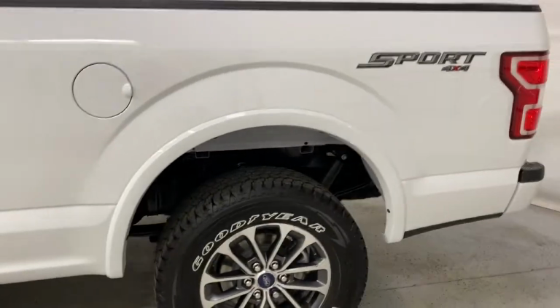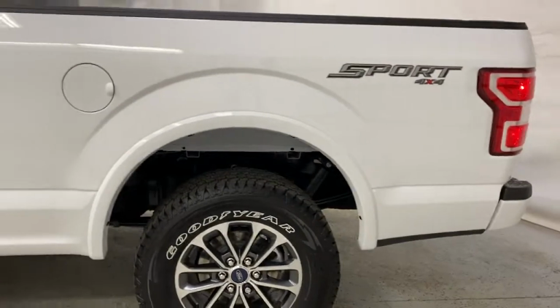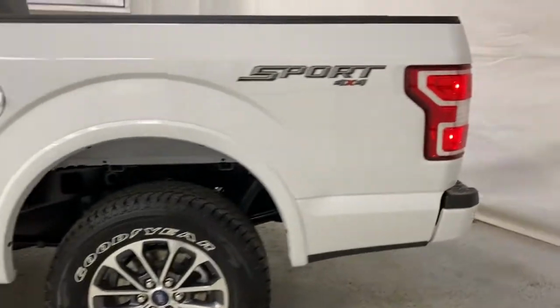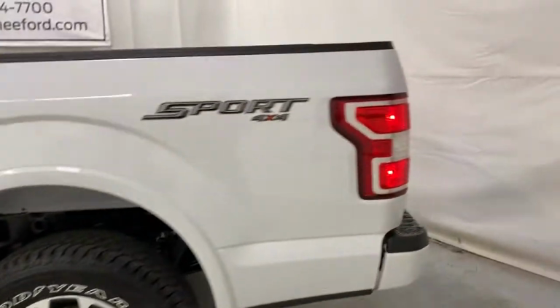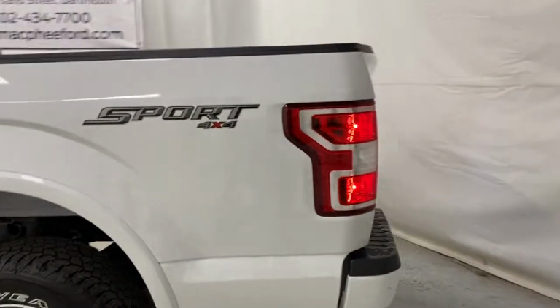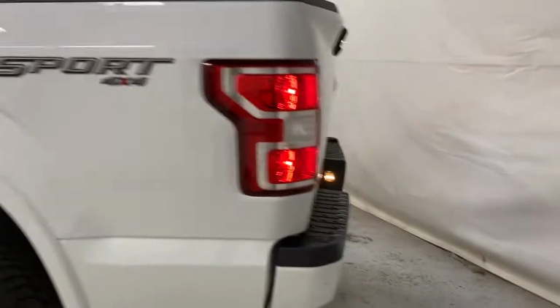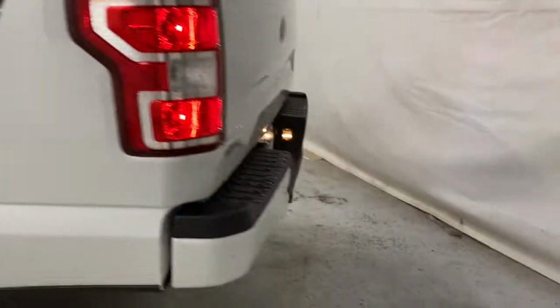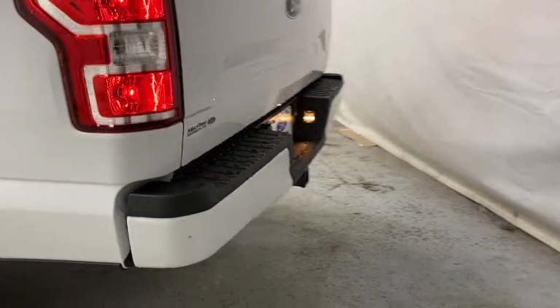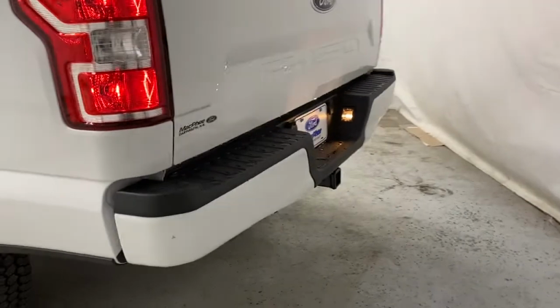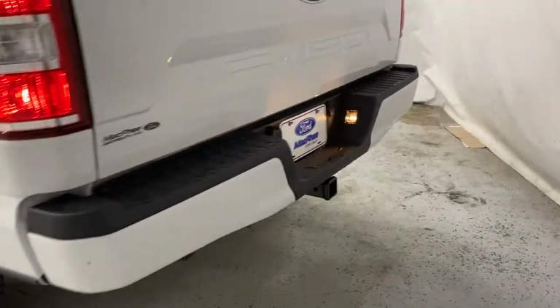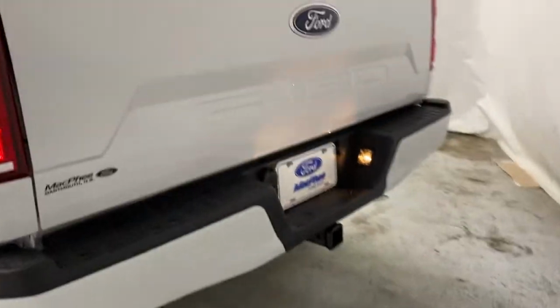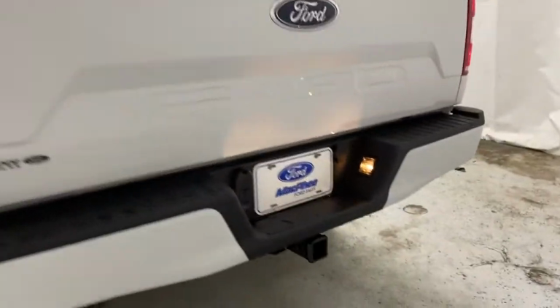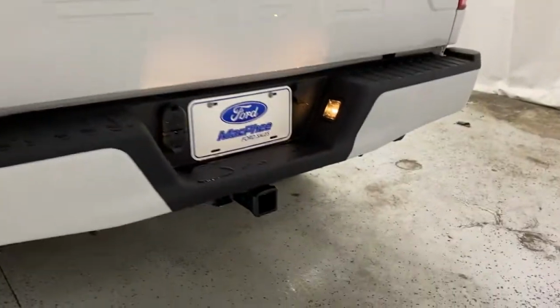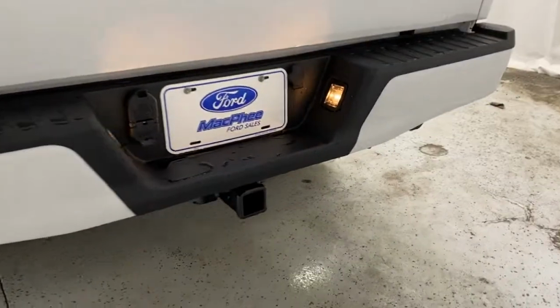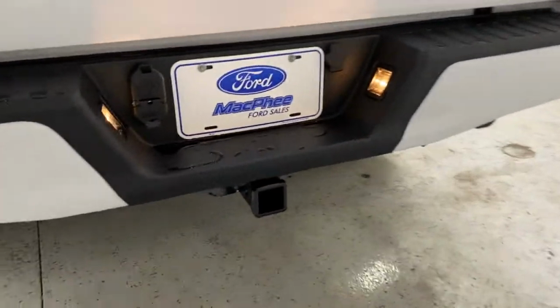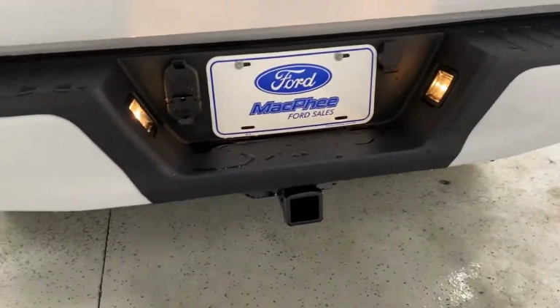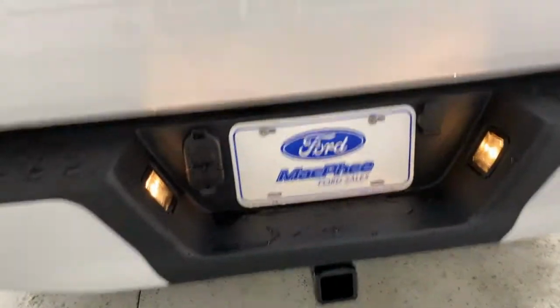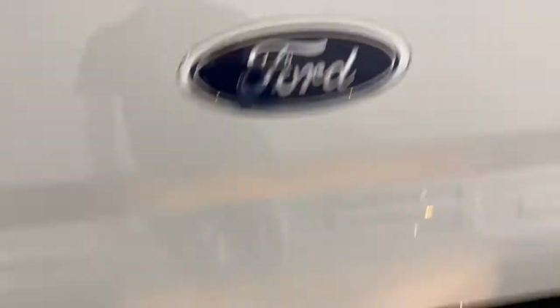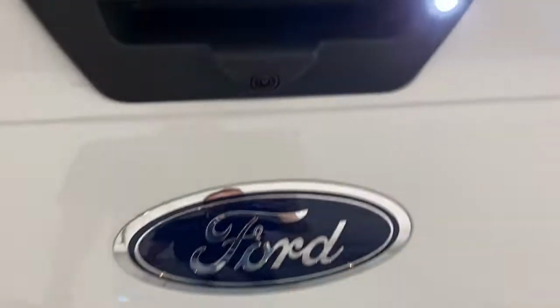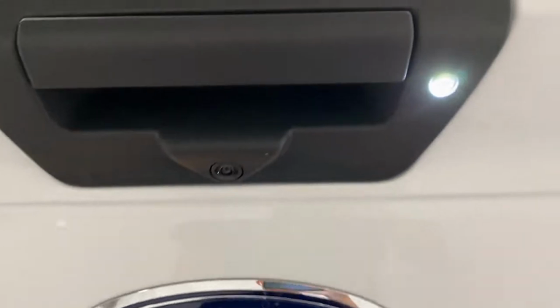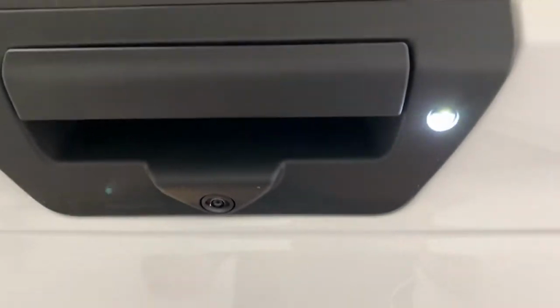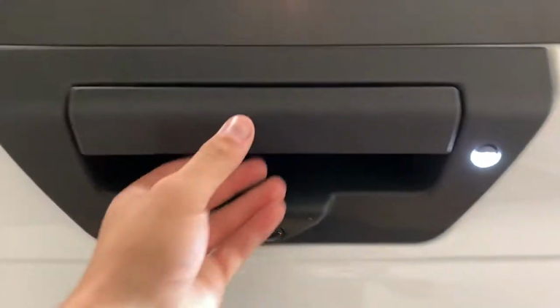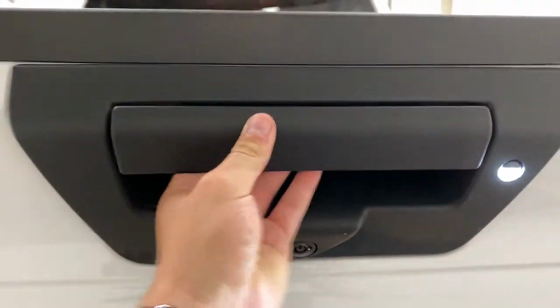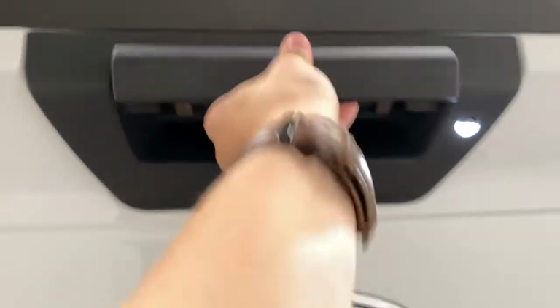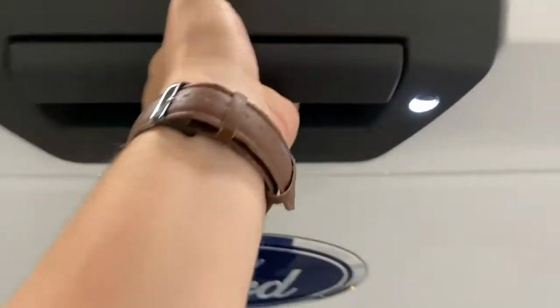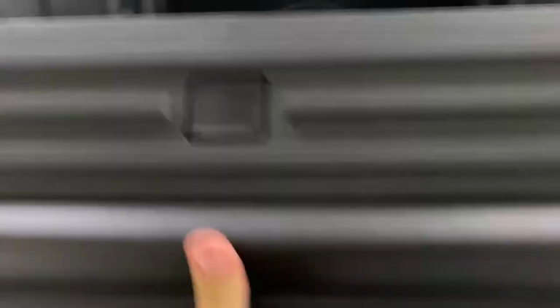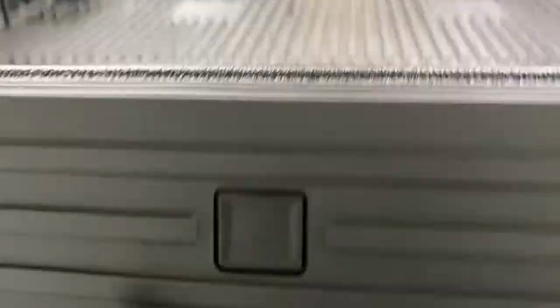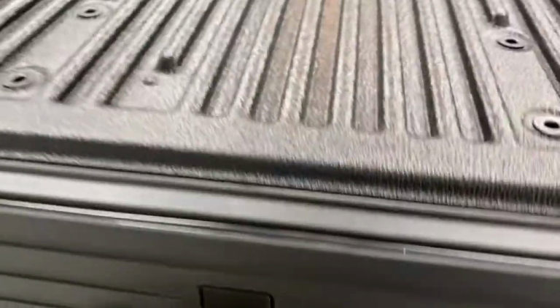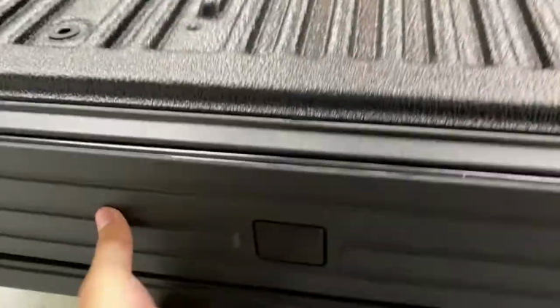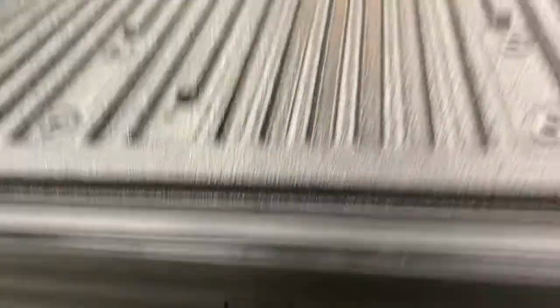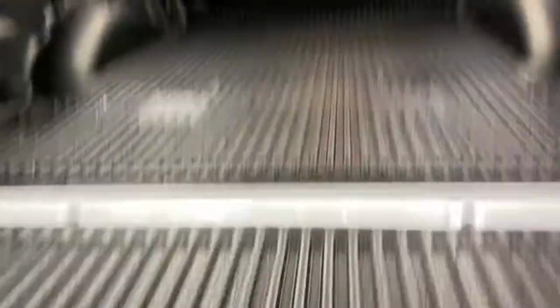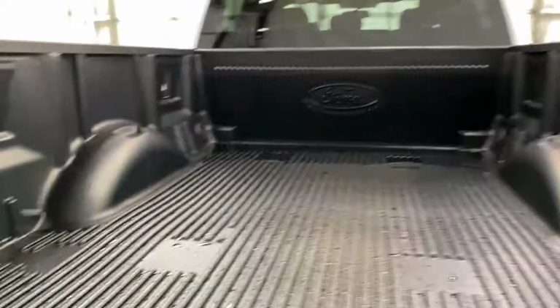You've also got a 12 volt outlet and a 400 watt household plug. Coming right to the back of the F-150, you have your paint matched rear bumper, trailer hitch hookup, rear view camera right below the tailgate latch, built-in tailgate step, and a drop-in bed liner.